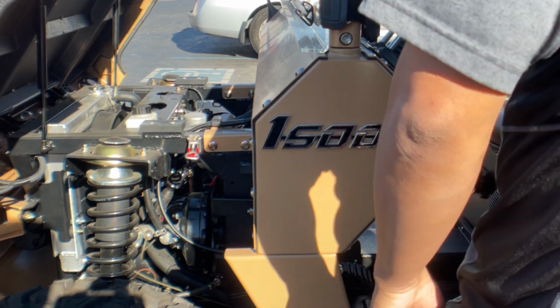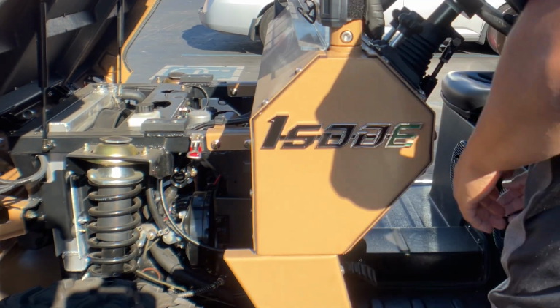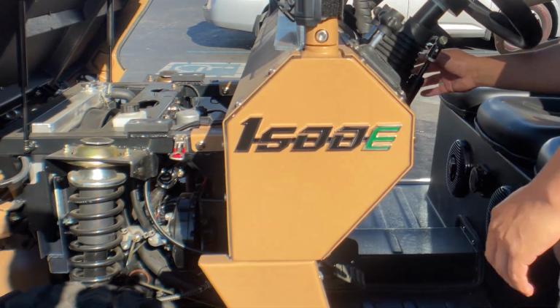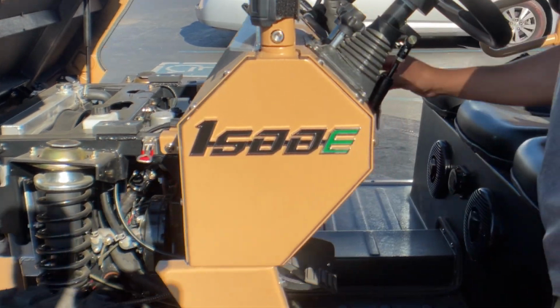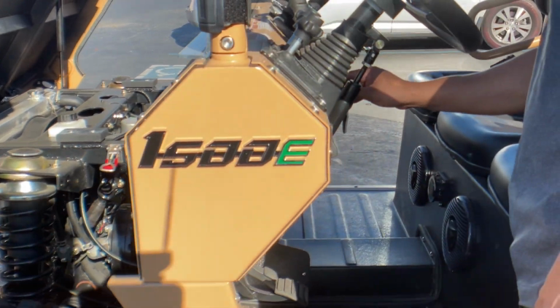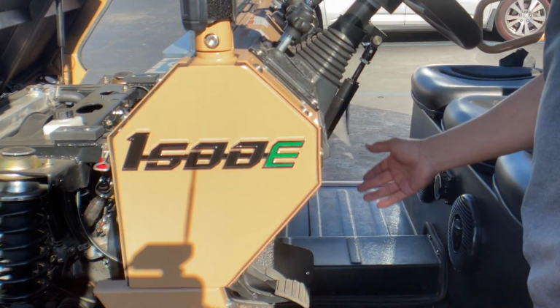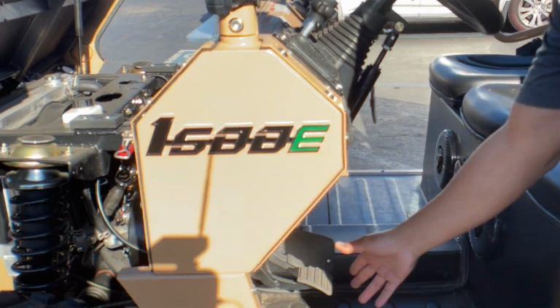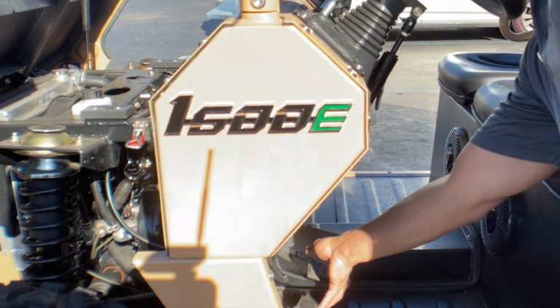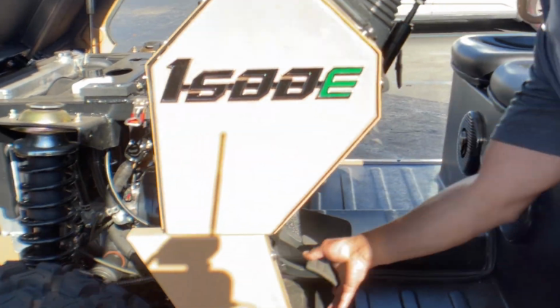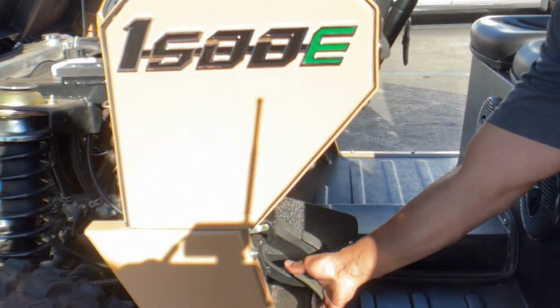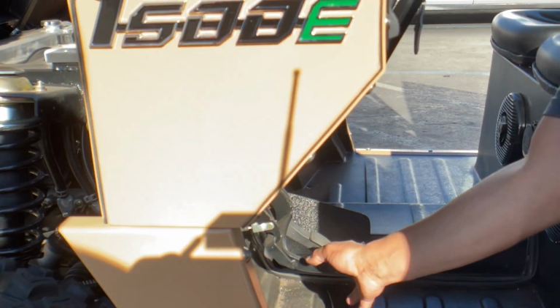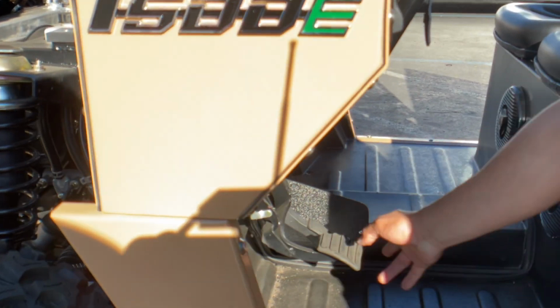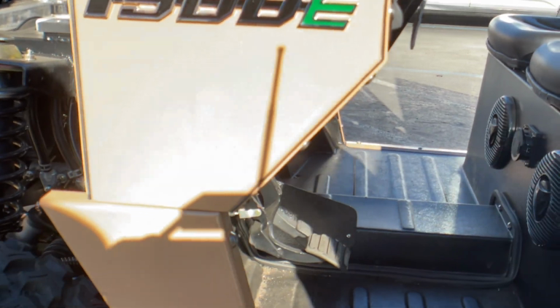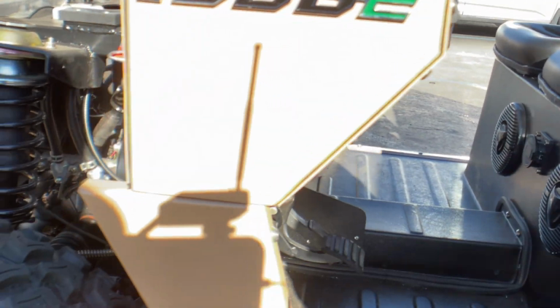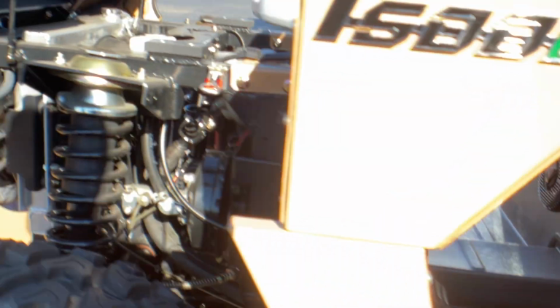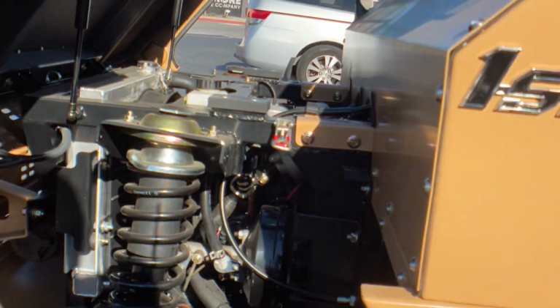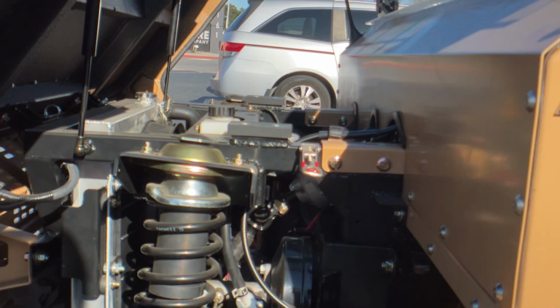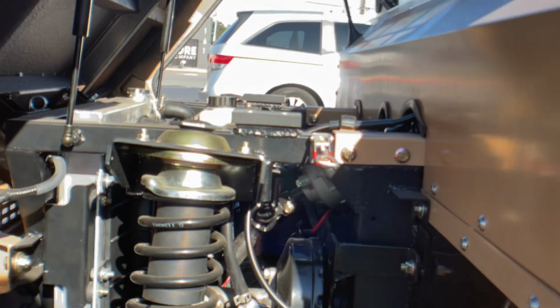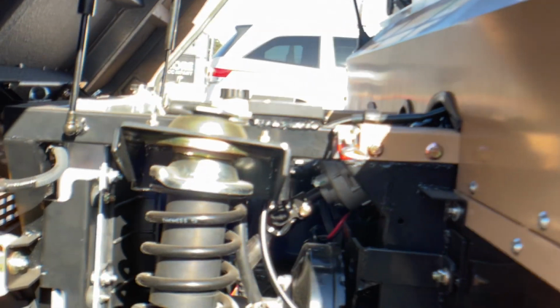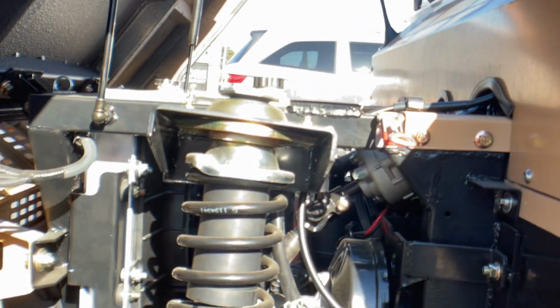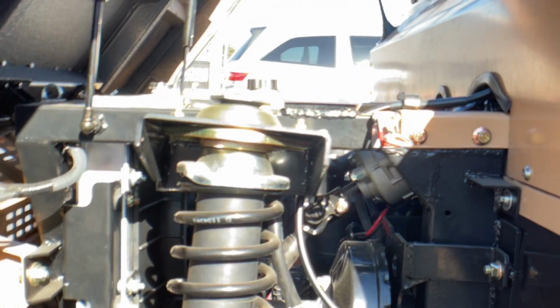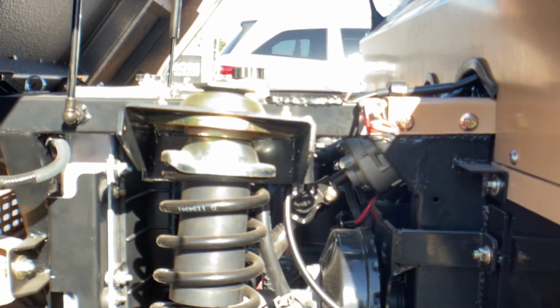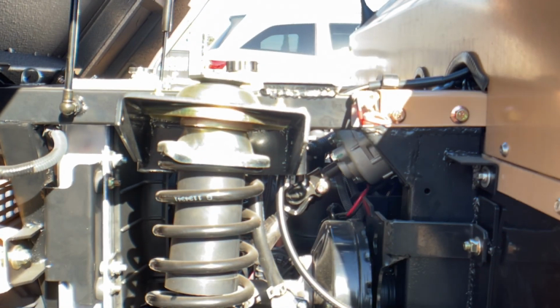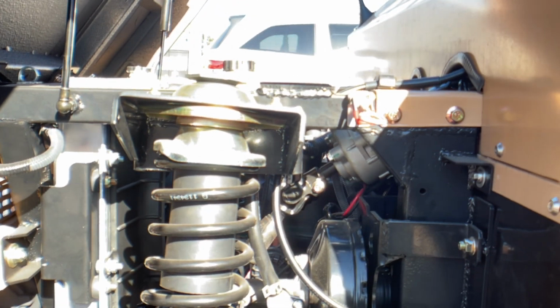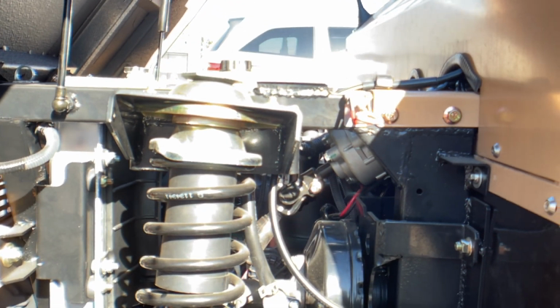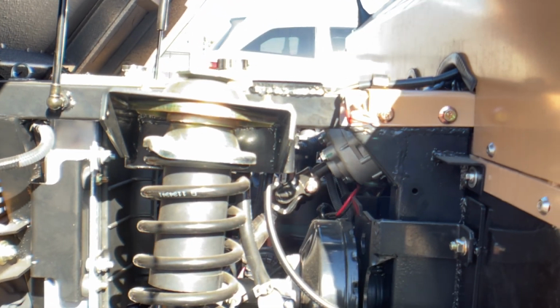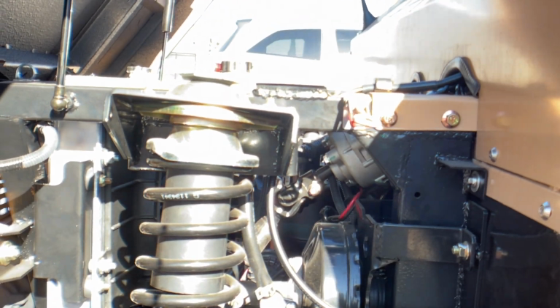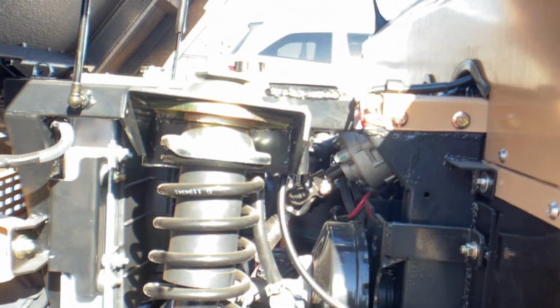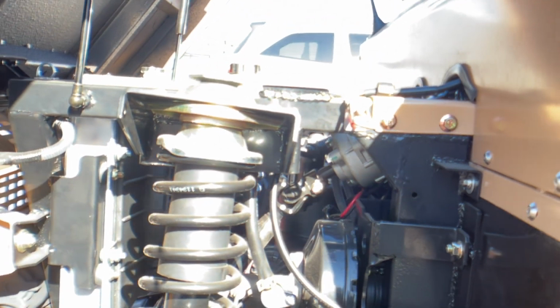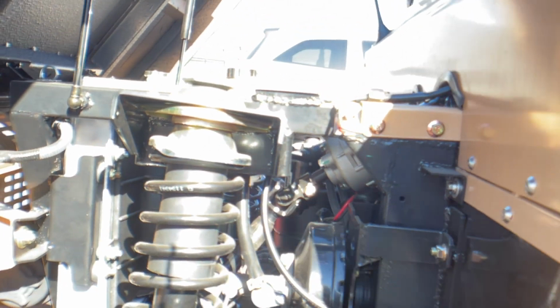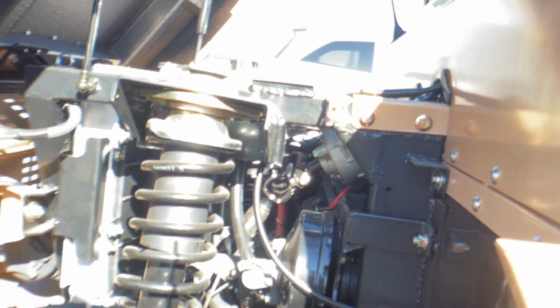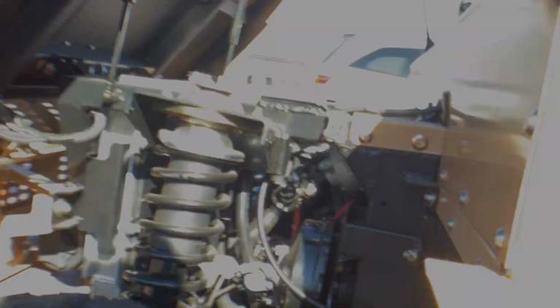And then we have air over hydraulic brakes. Some people ask what is the method of braking here. As I engage that, you can hear the air over hydraulics engaging. It is a disc brake.